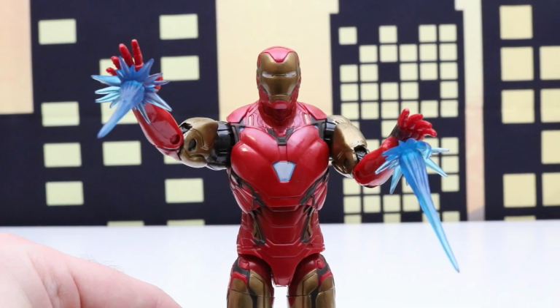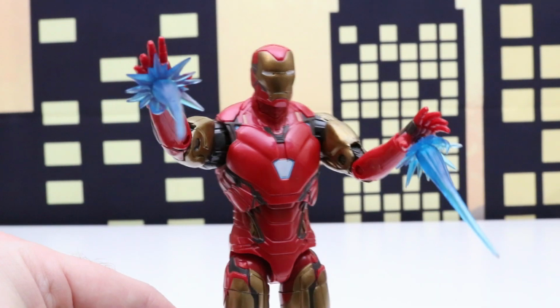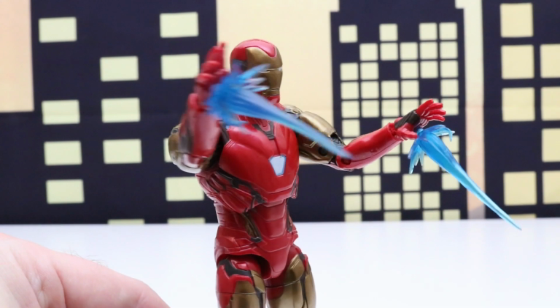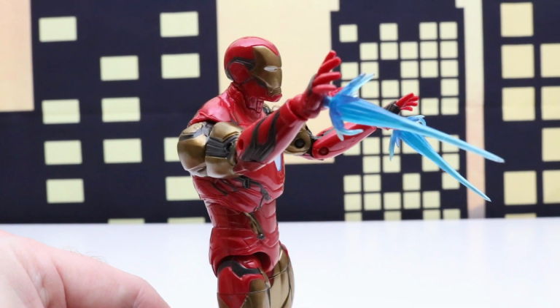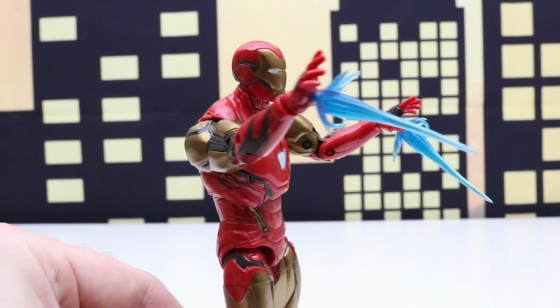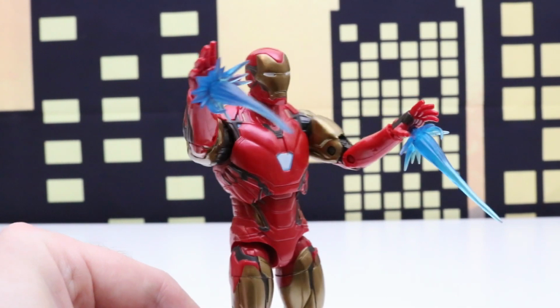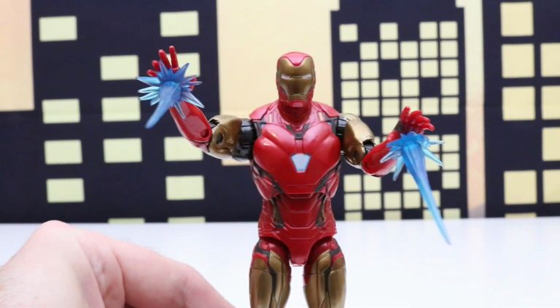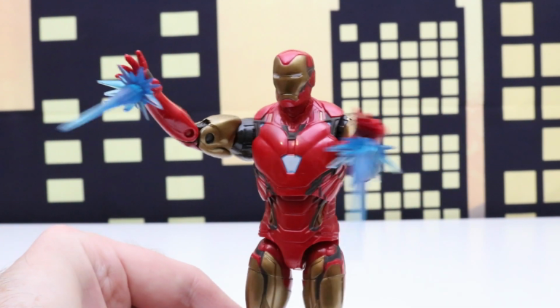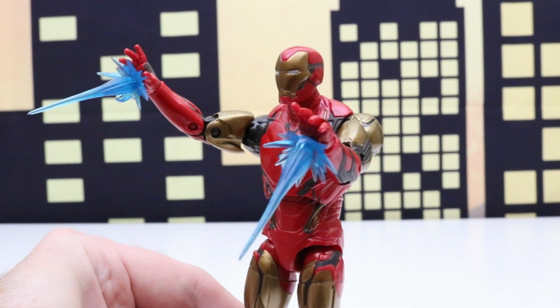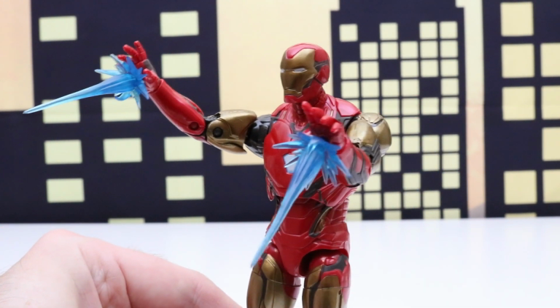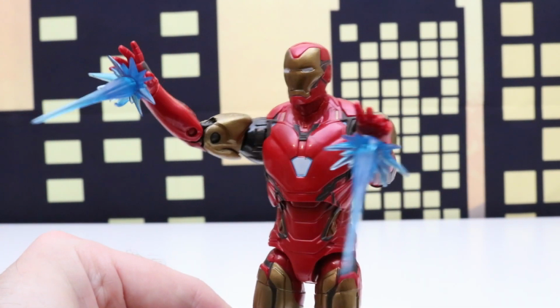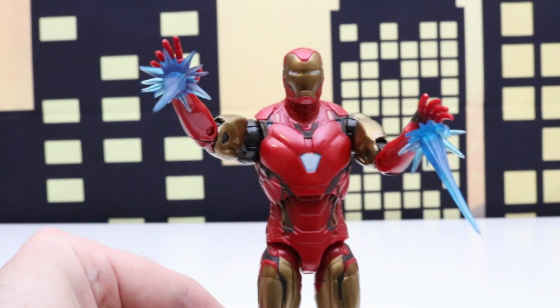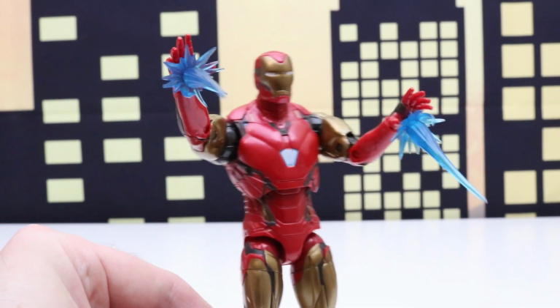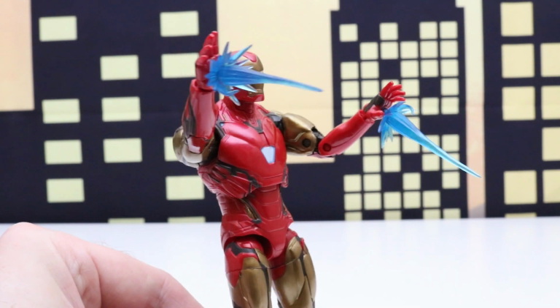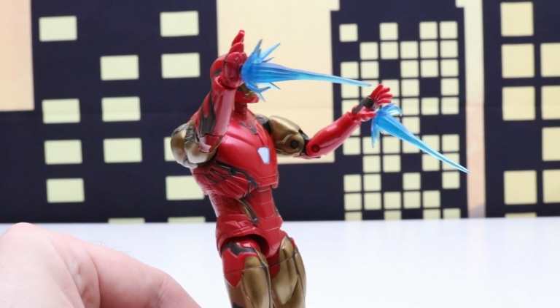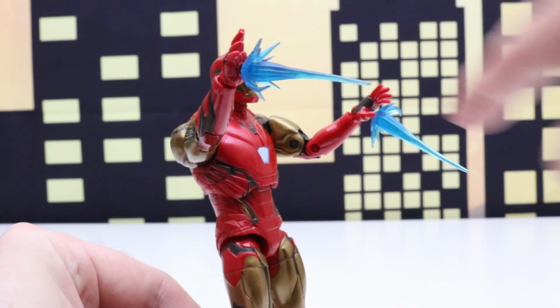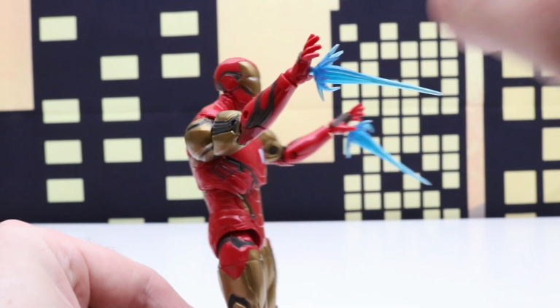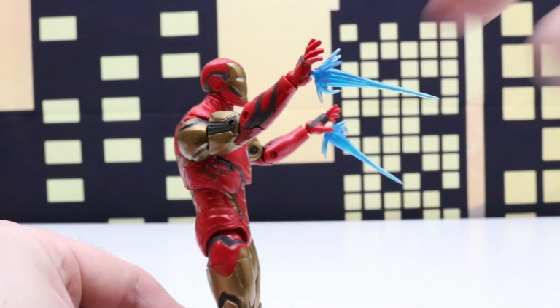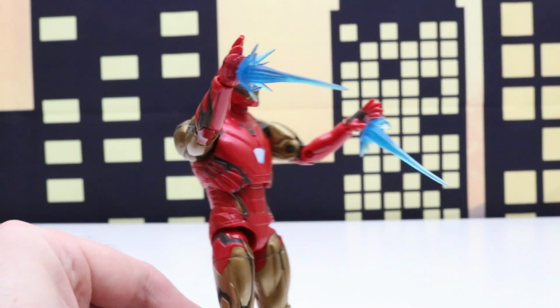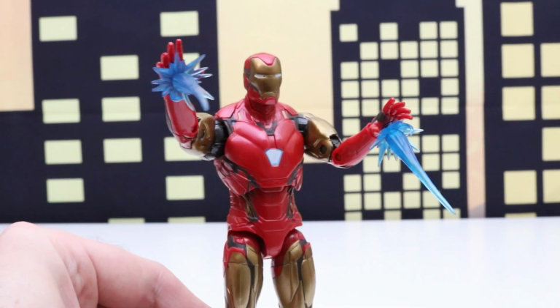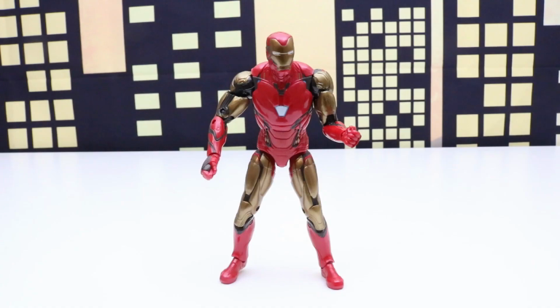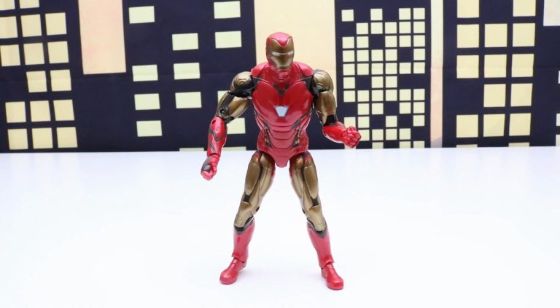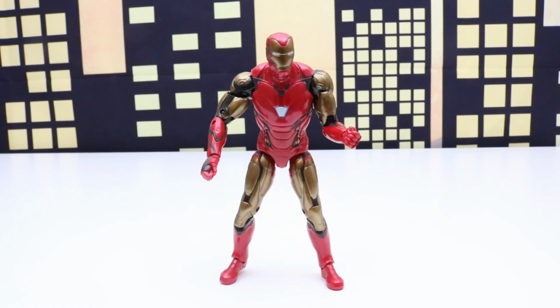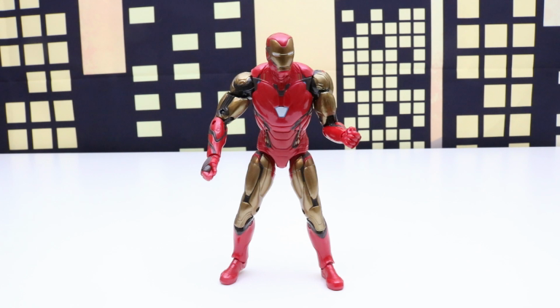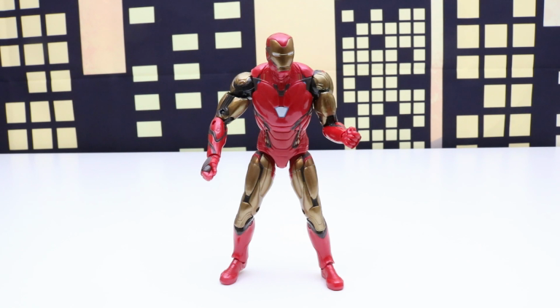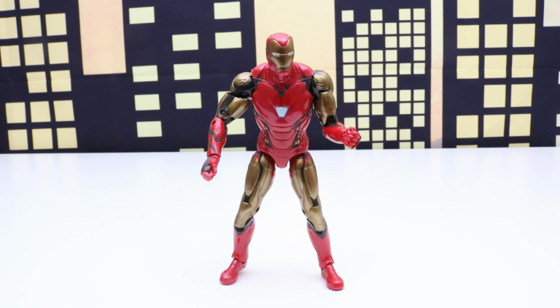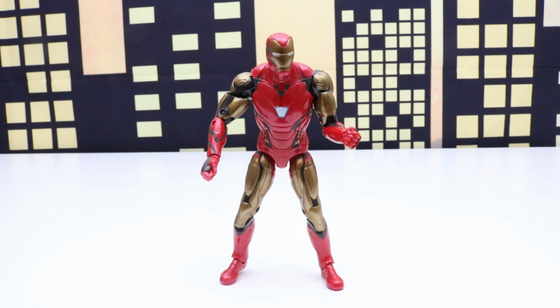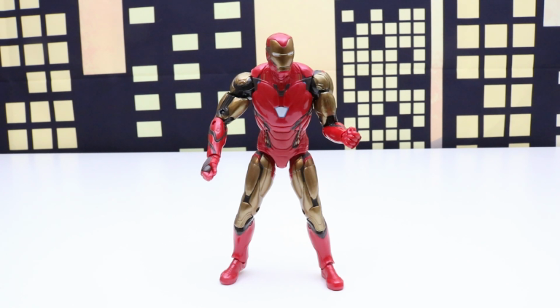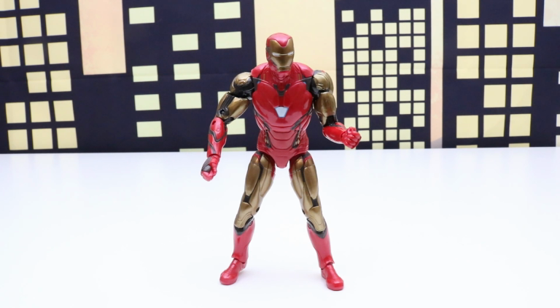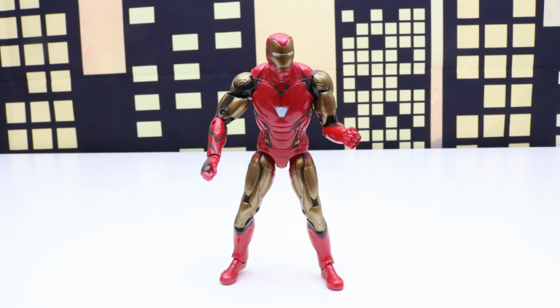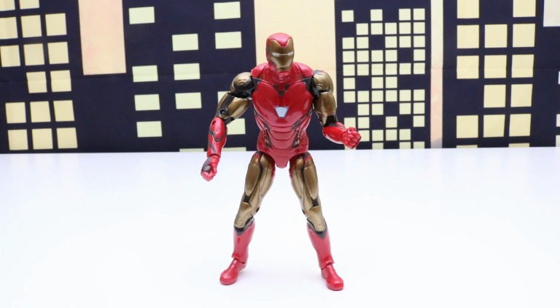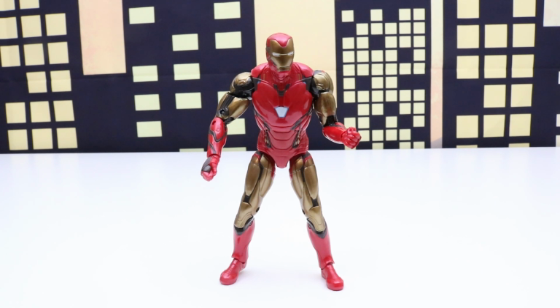Next what I did is added both of his open hands, so he's doing a double repulsor blast. There are repulsor blast effects on each hand. And lastly, to utilize everything that came with this figure, we have the two closed fists.